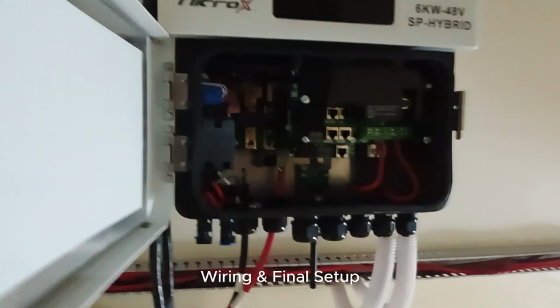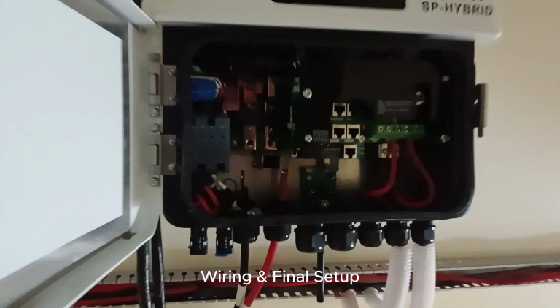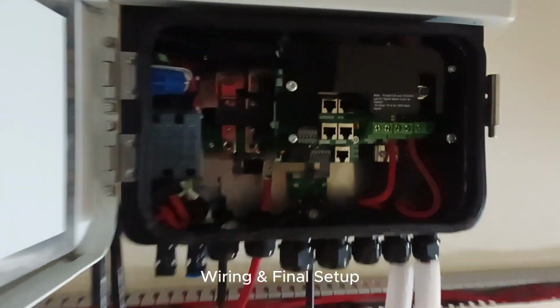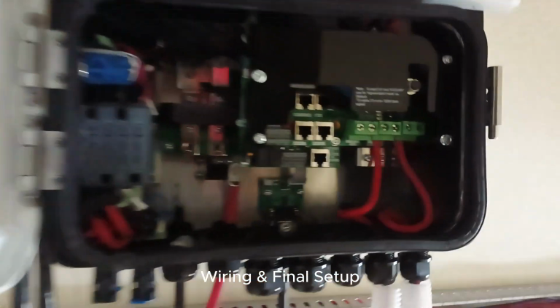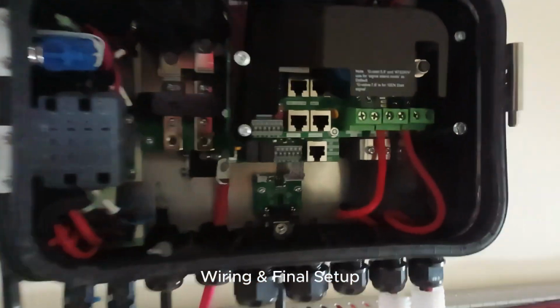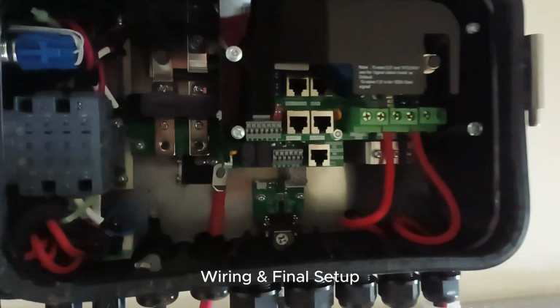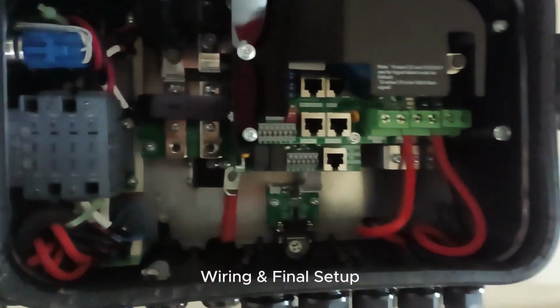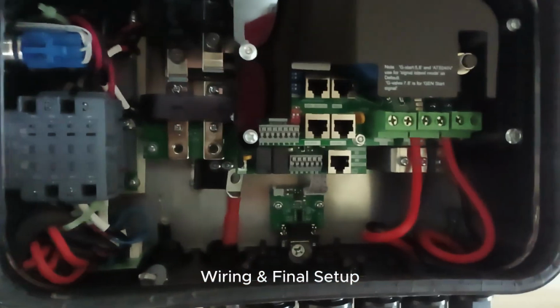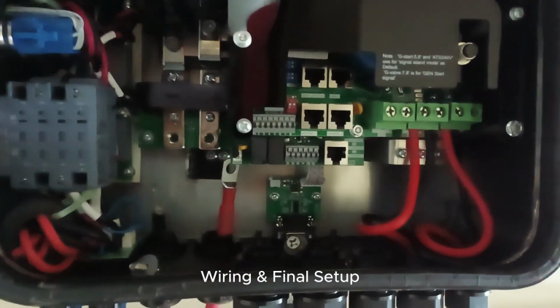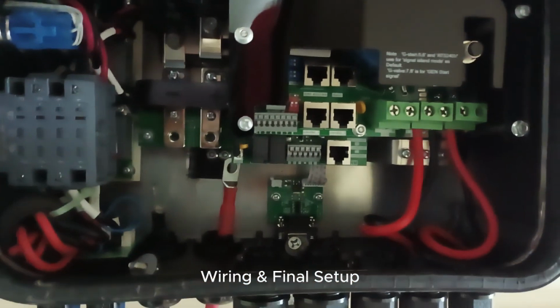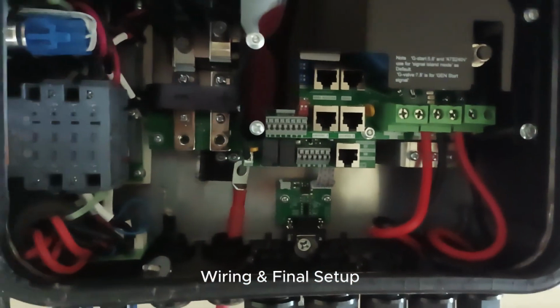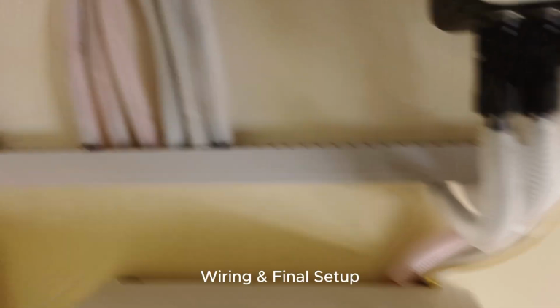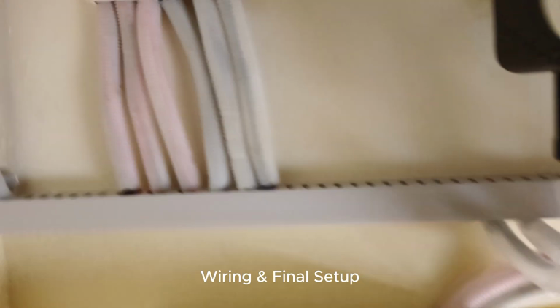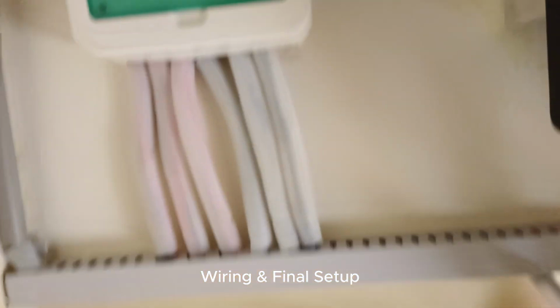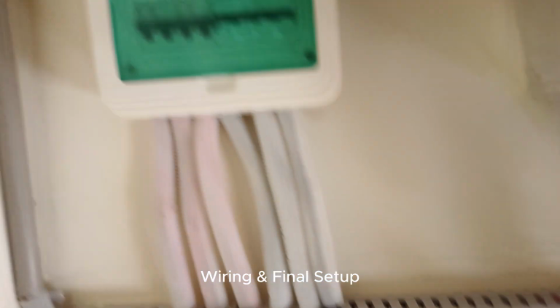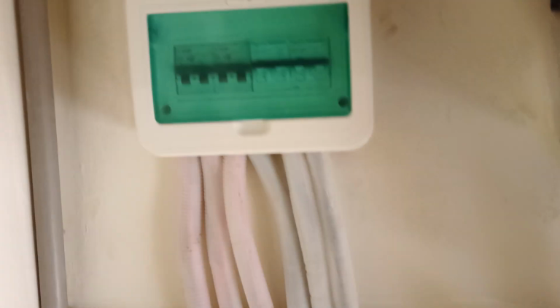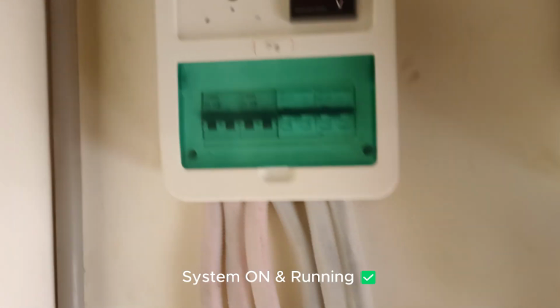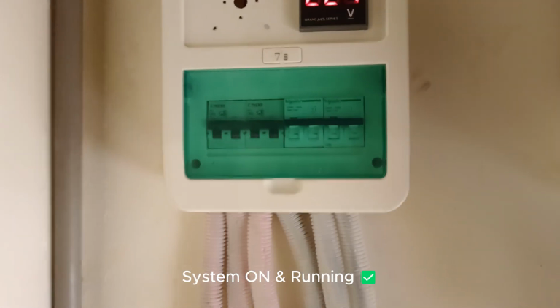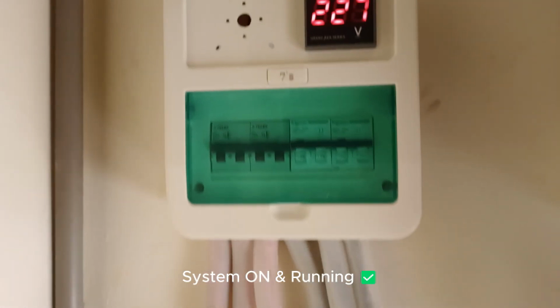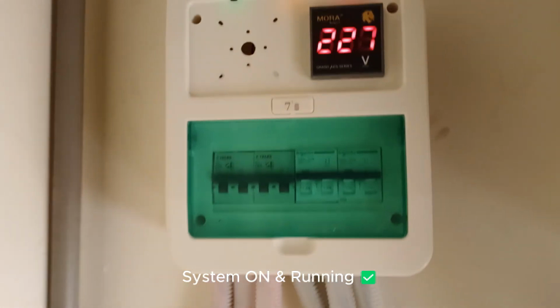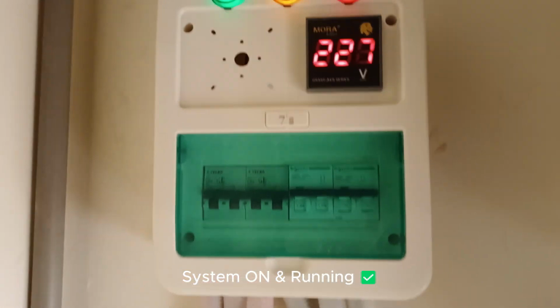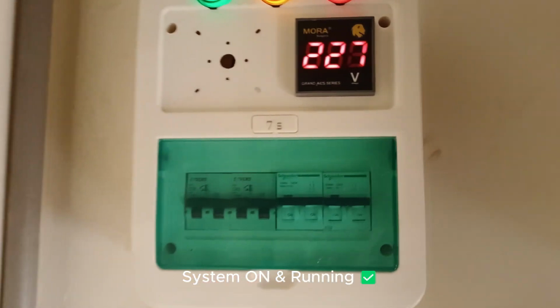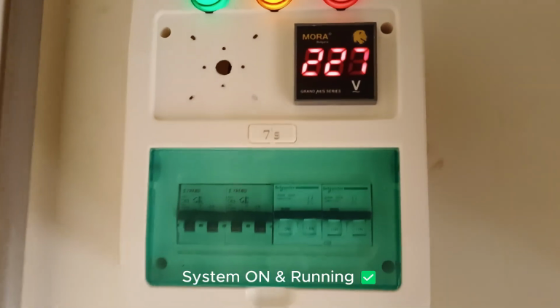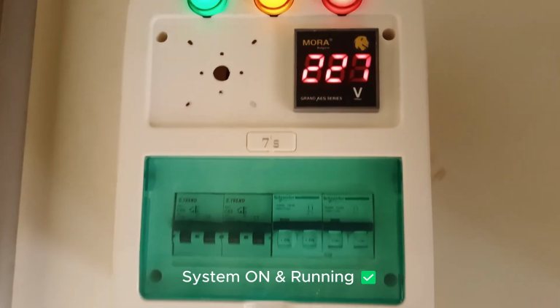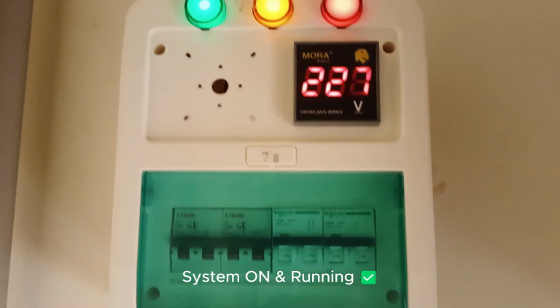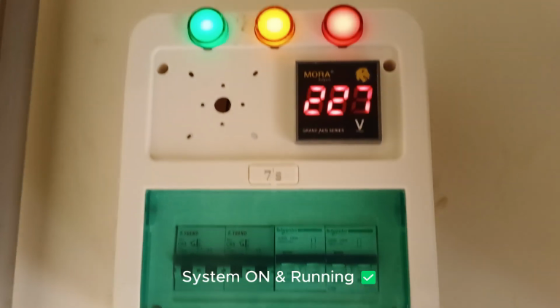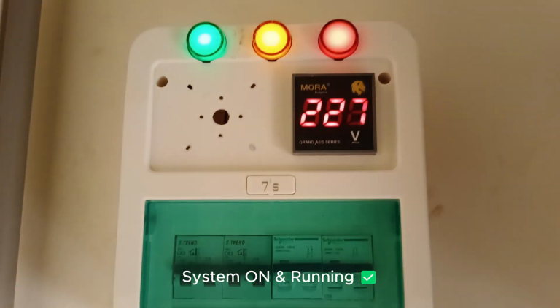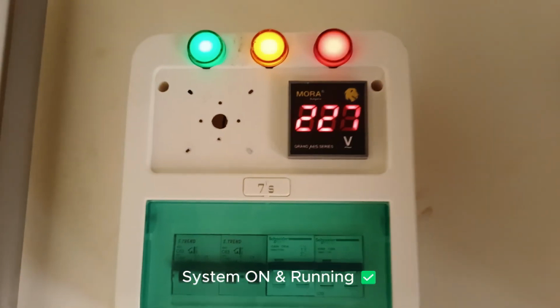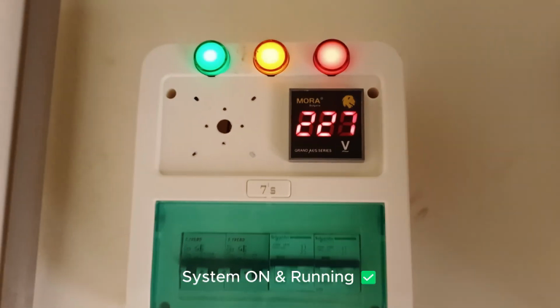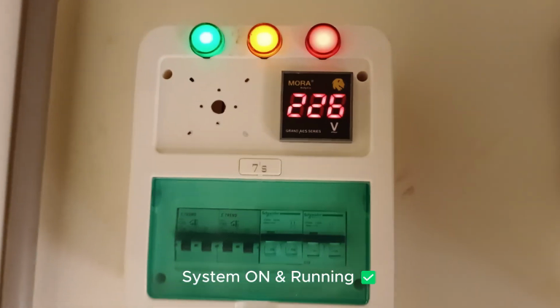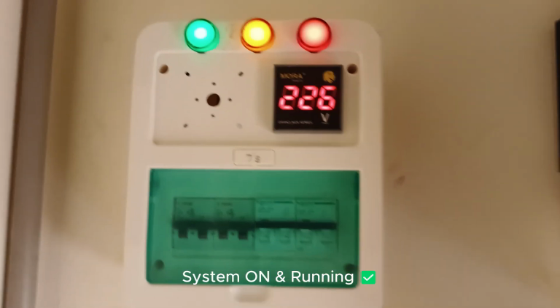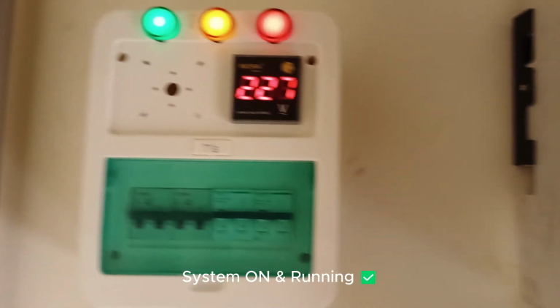Finally, we power on the system and check that everything is working perfectly. Our solar system is now fully installed and running.